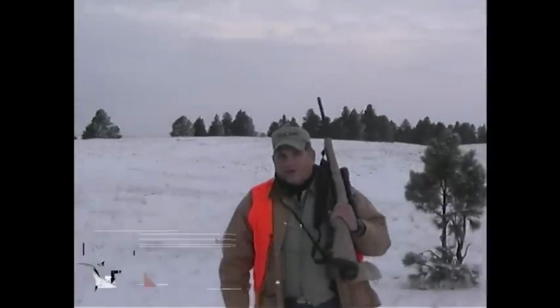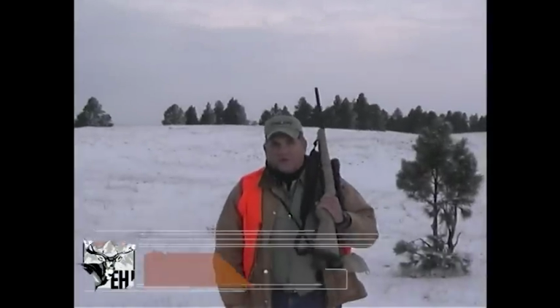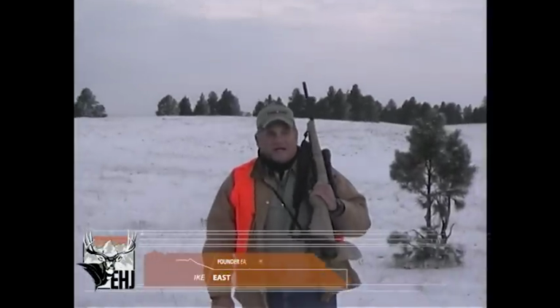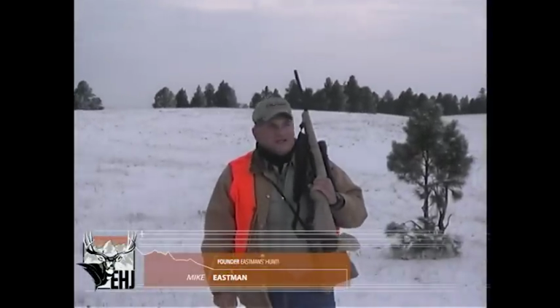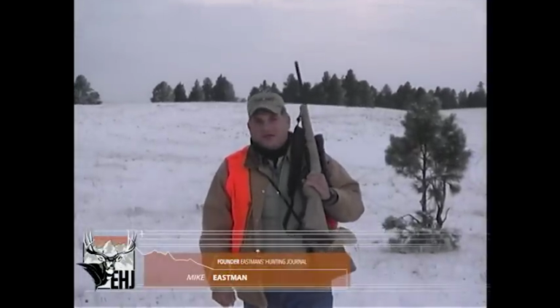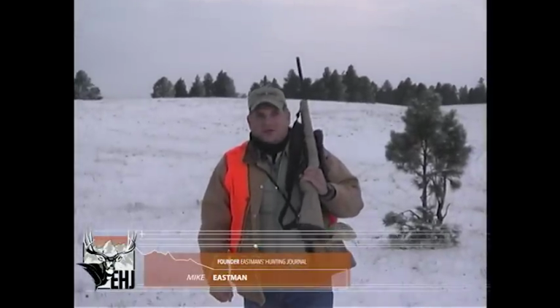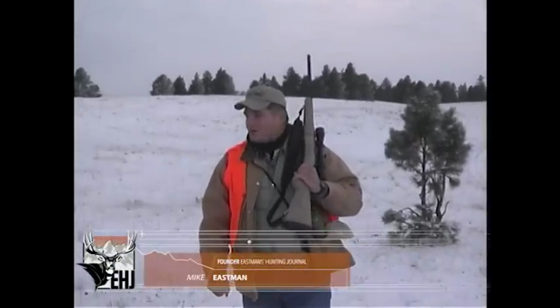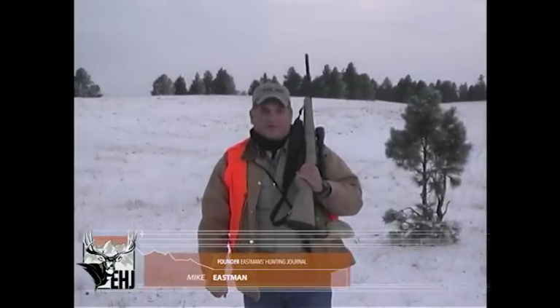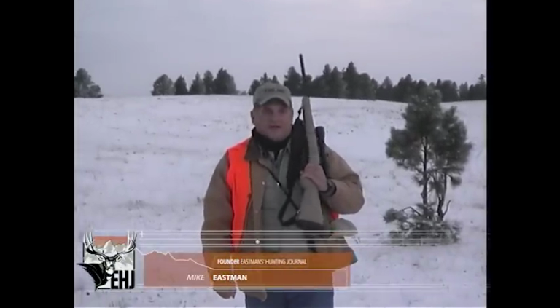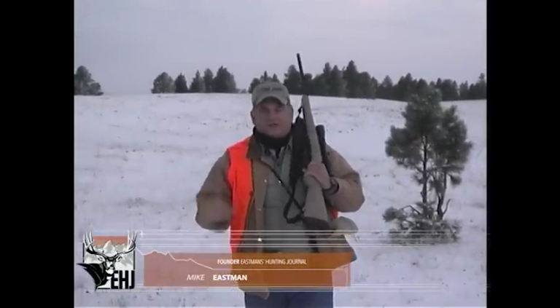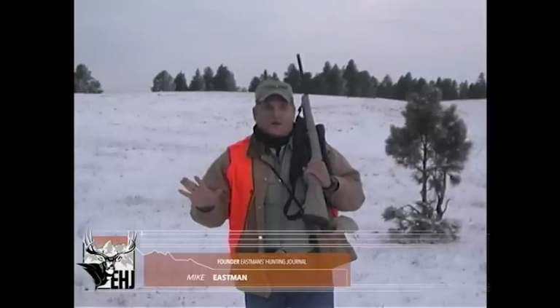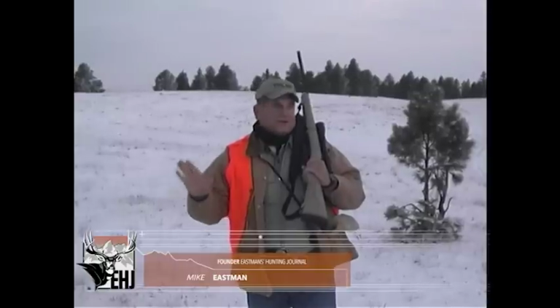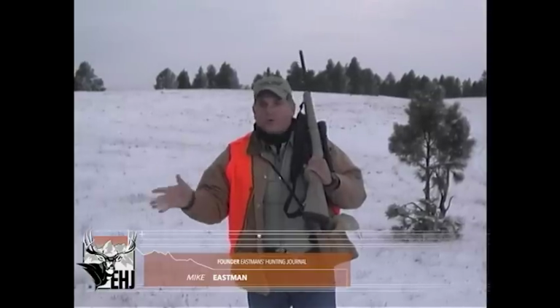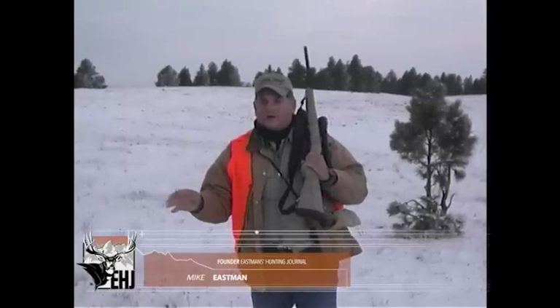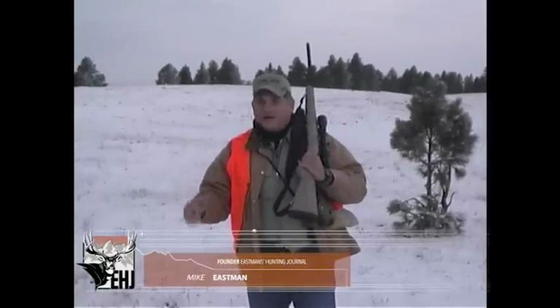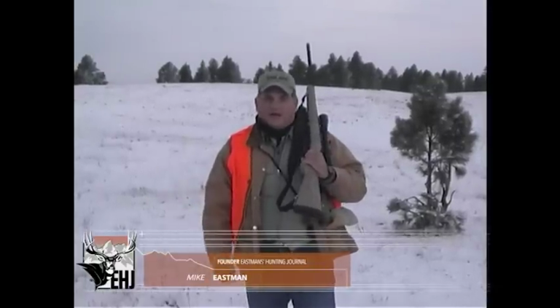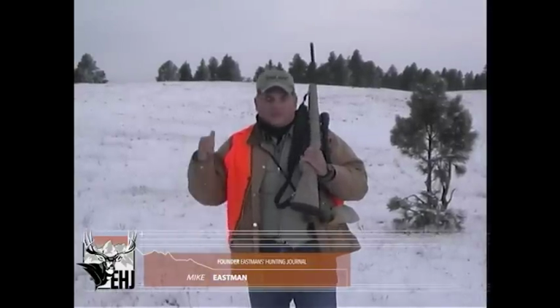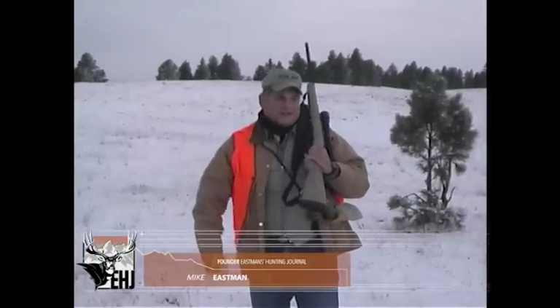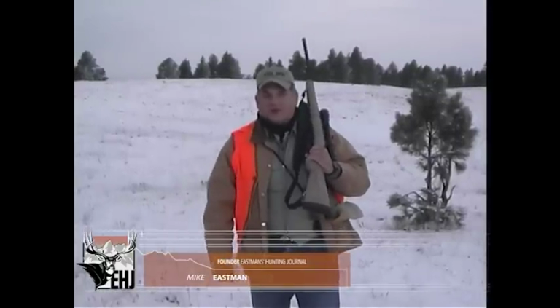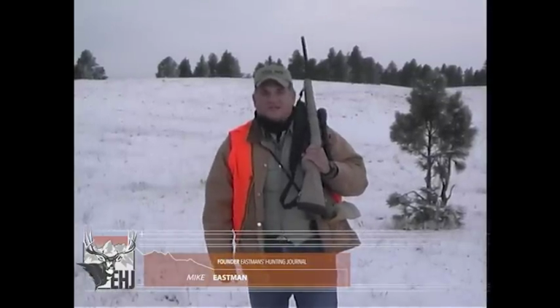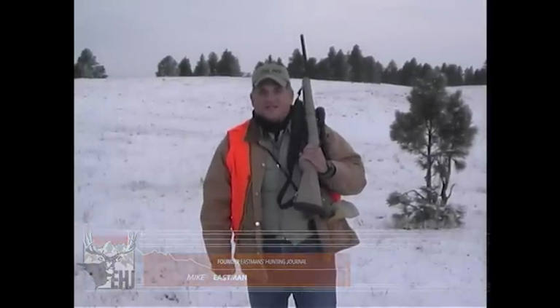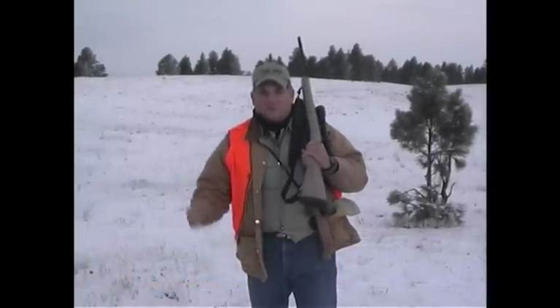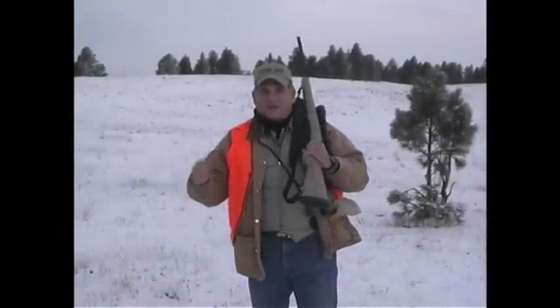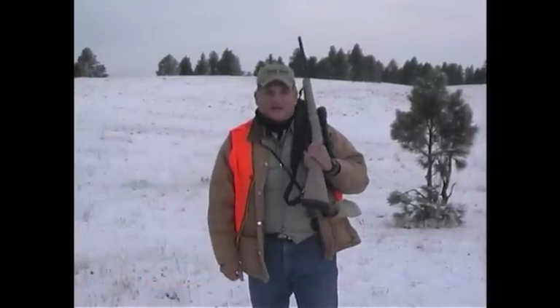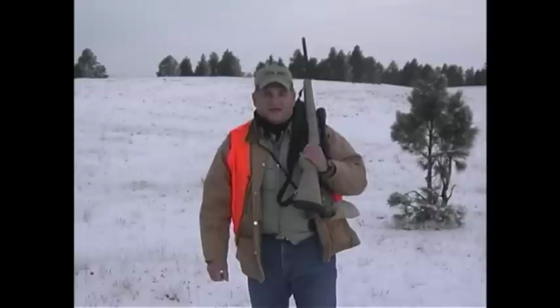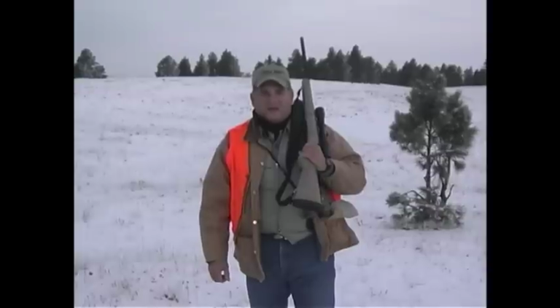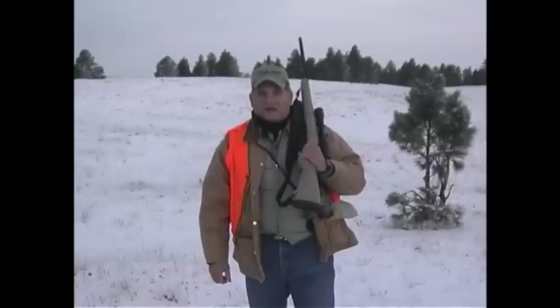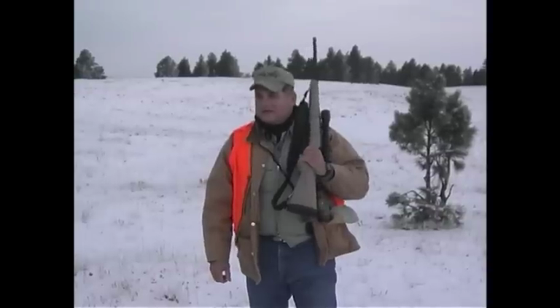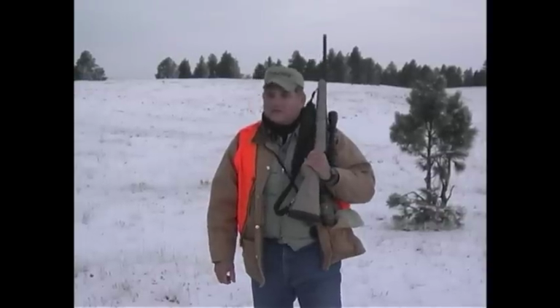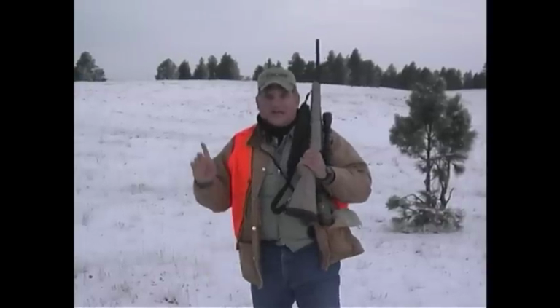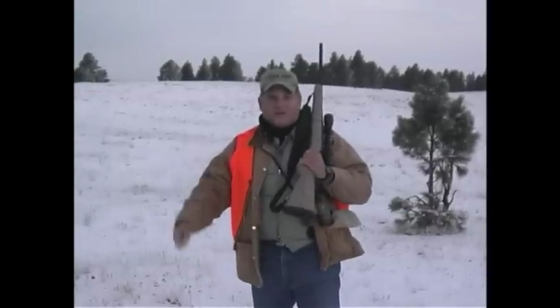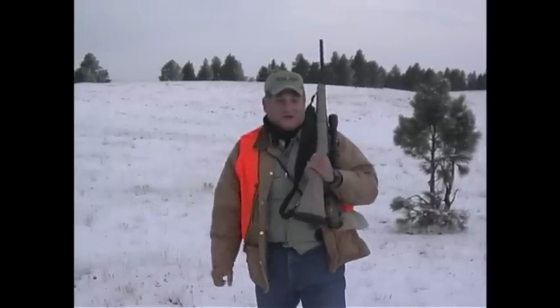Well, that's a pretty good buck, but he isn't quite what we're looking for. There's another one up here that's a little wider. But that's a good 160 boxy buck — really good buck. We'll see if we can't find a better one though.